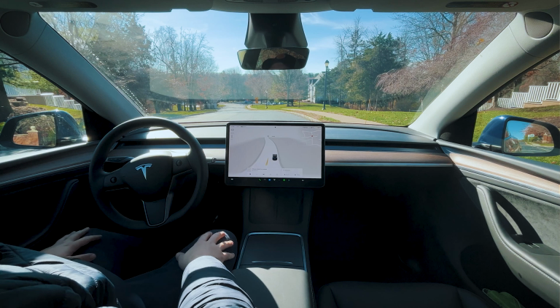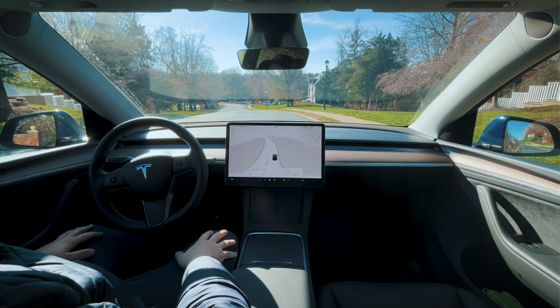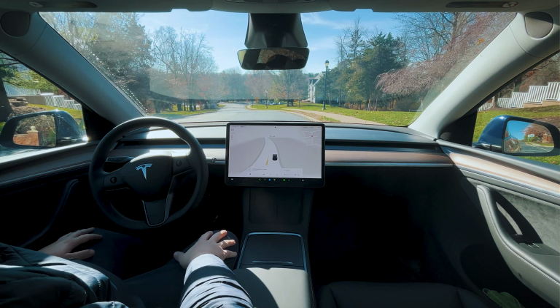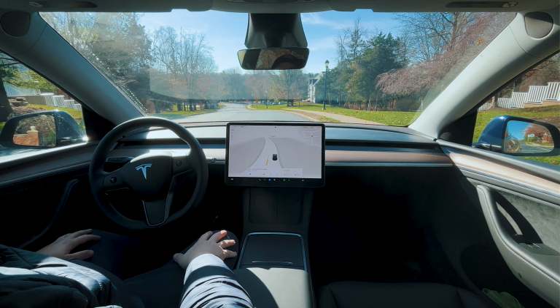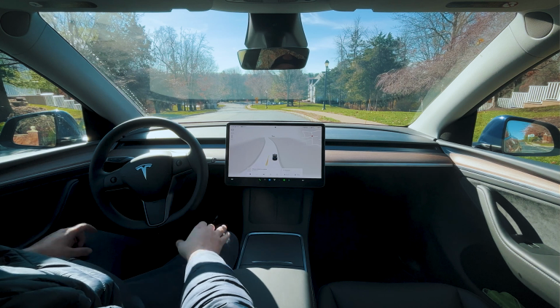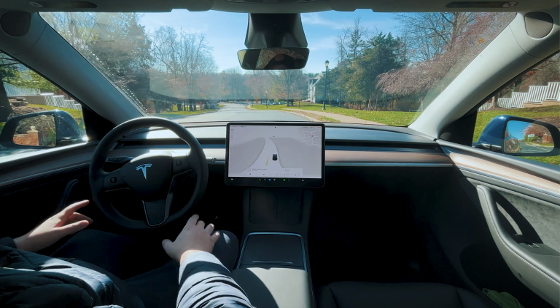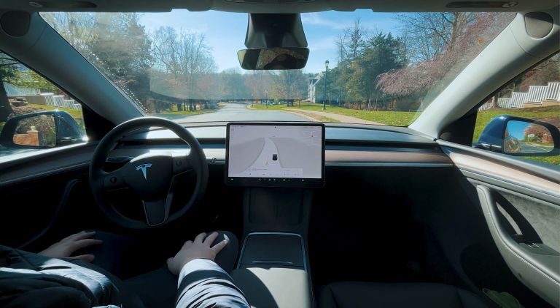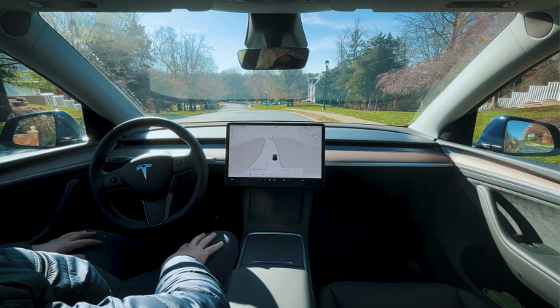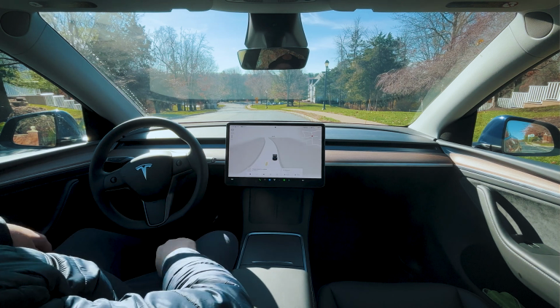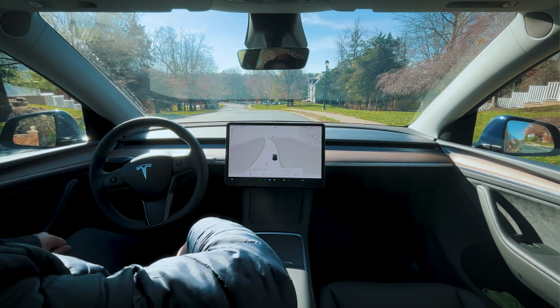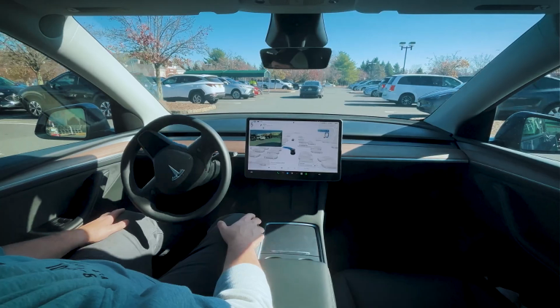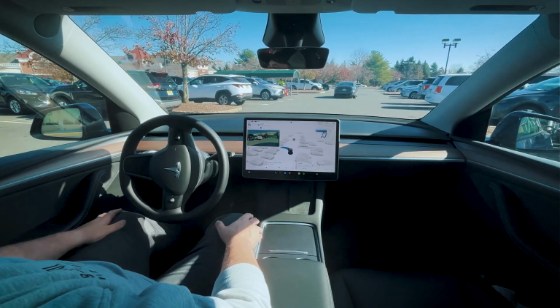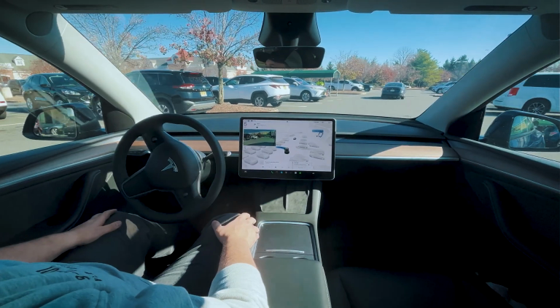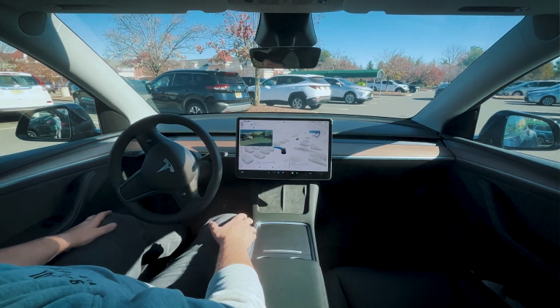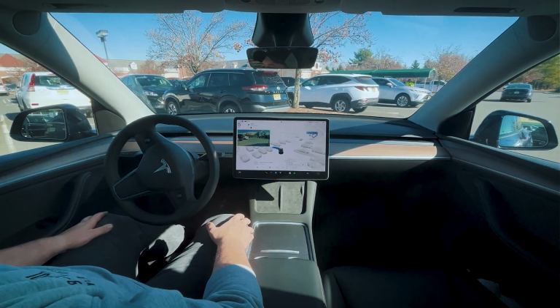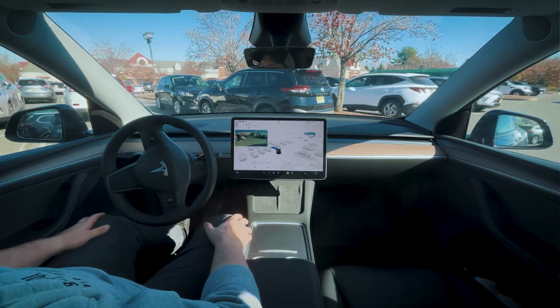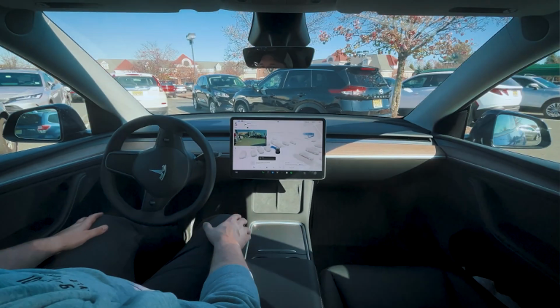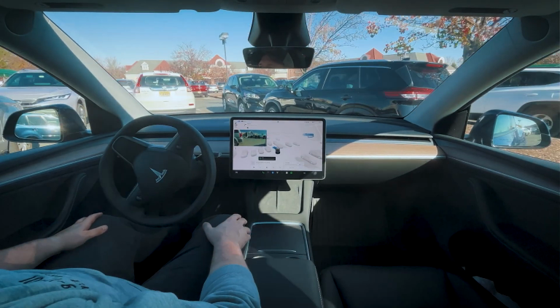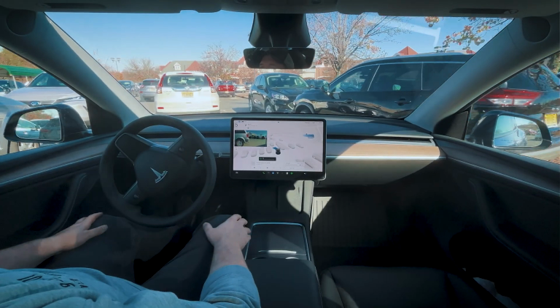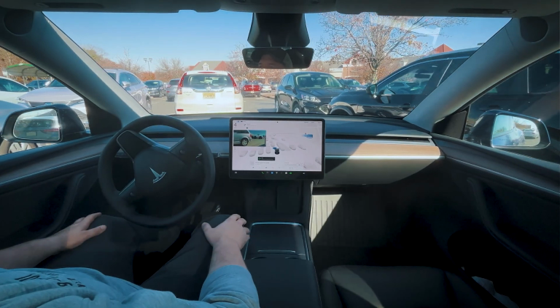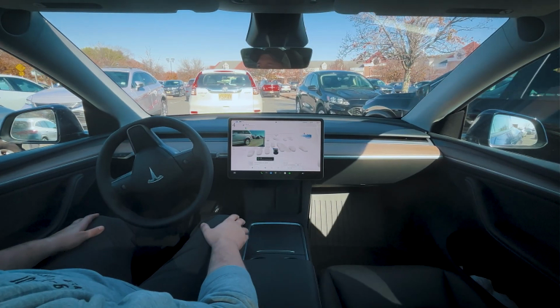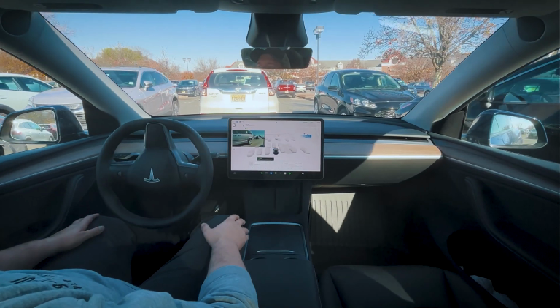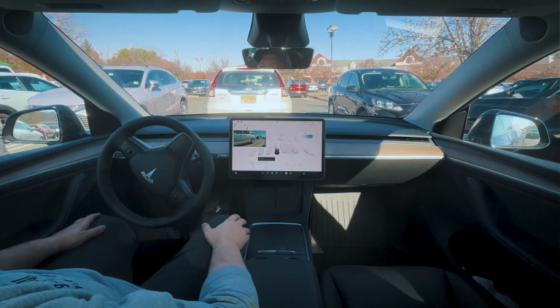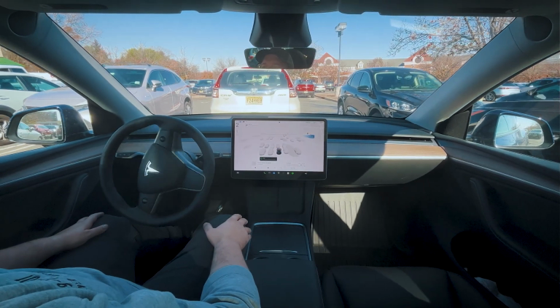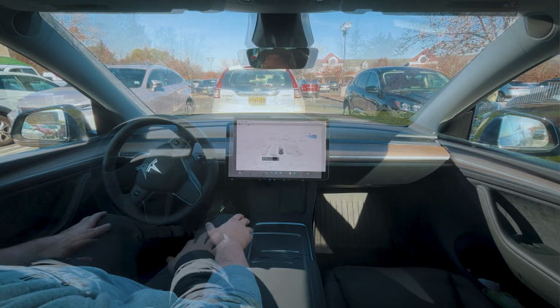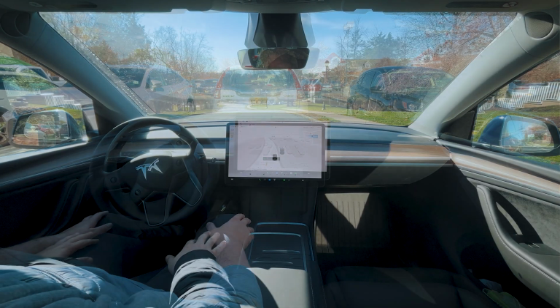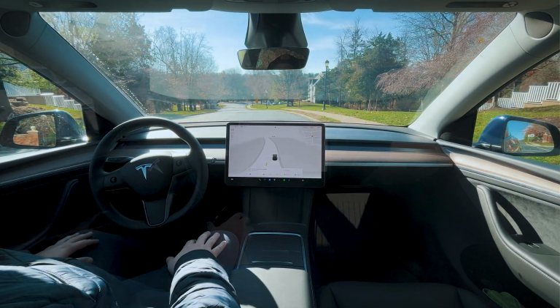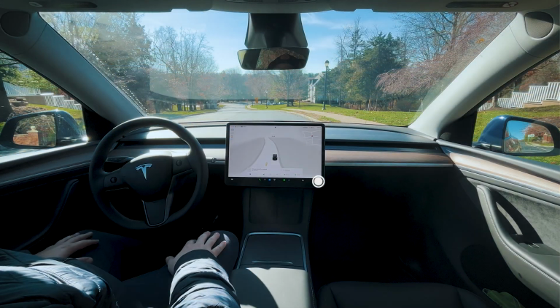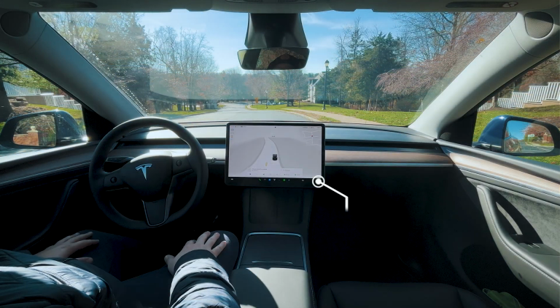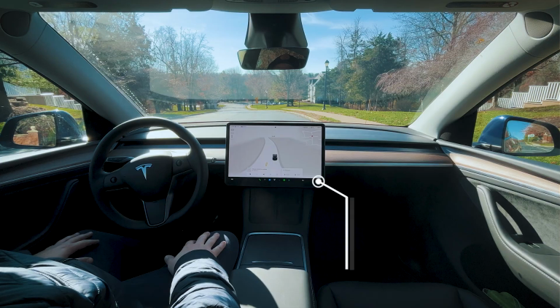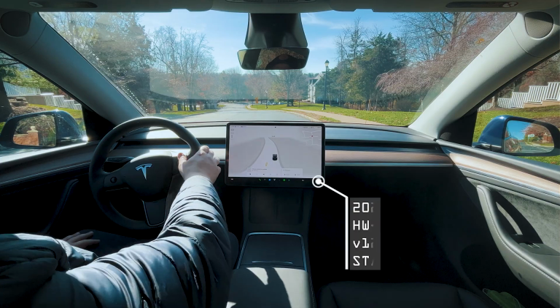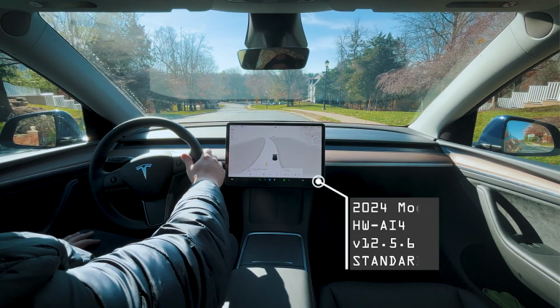Hey guys, welcome back to another ride. In today's ride, we're doing something a little bit different. In the previous ride, the car parked itself at ShopRite, so I'm just going to drive to a bunch of different parking lots and try to have the car park there. Let's go.